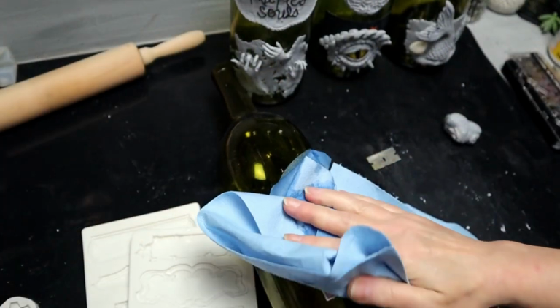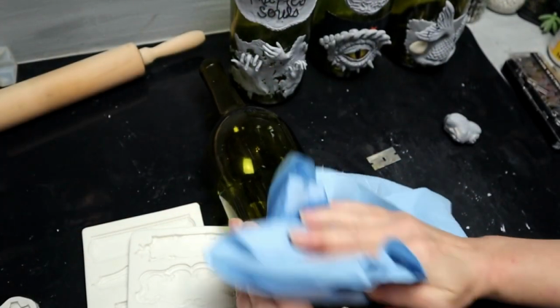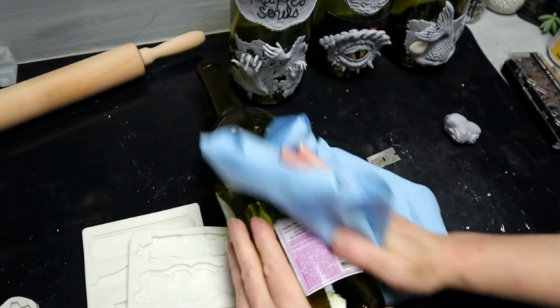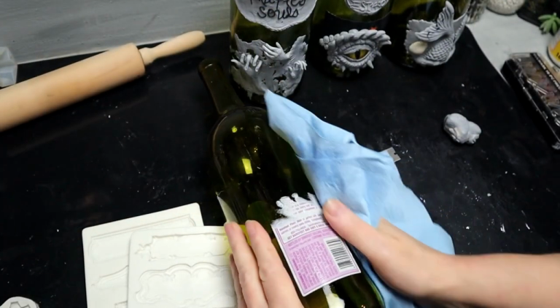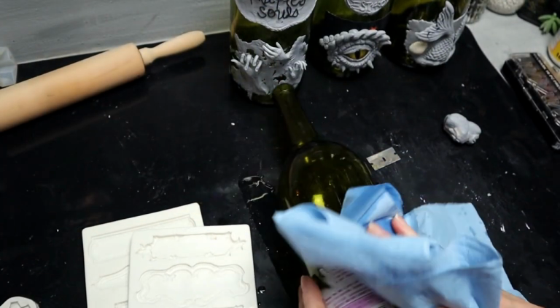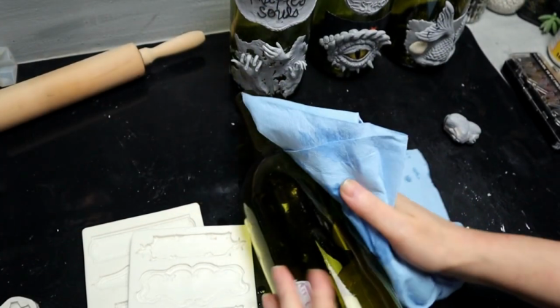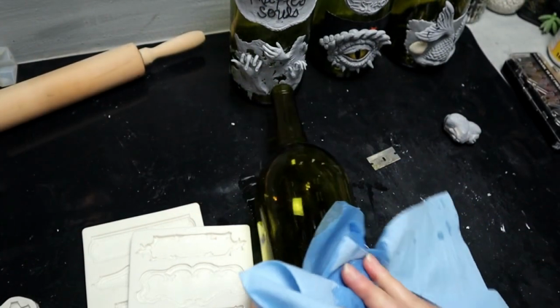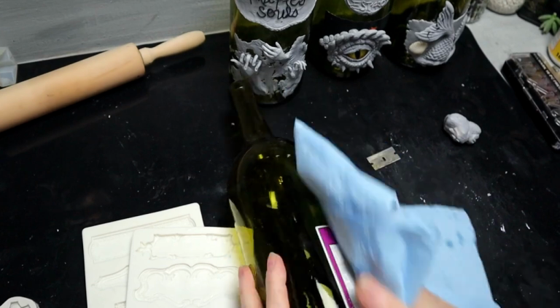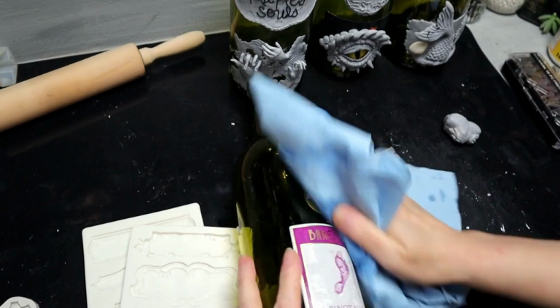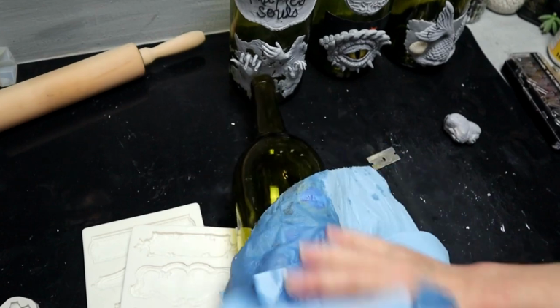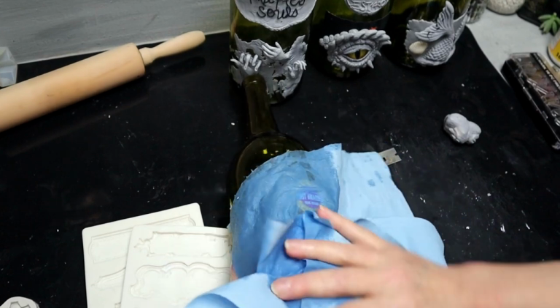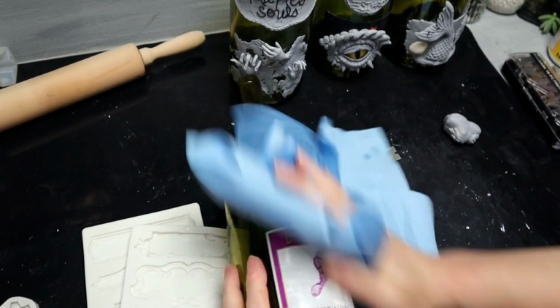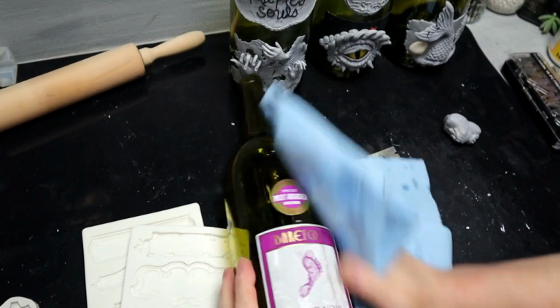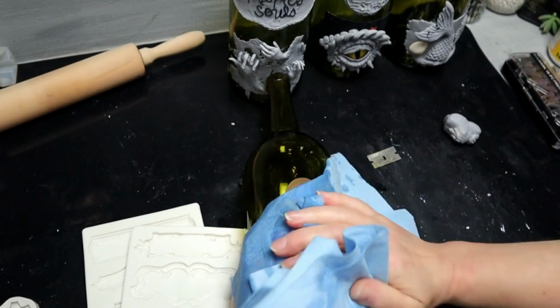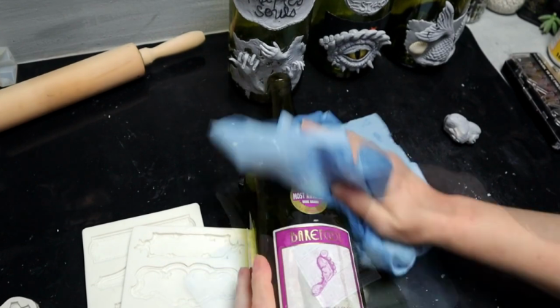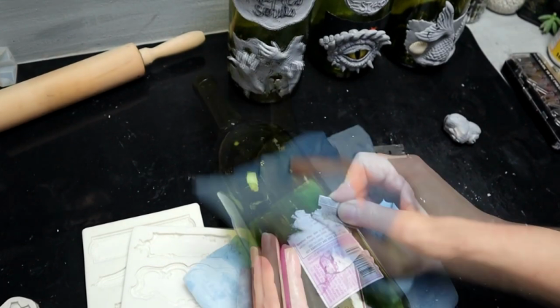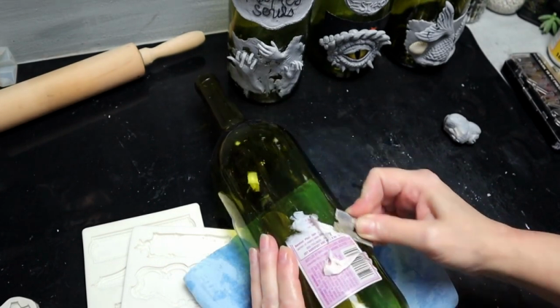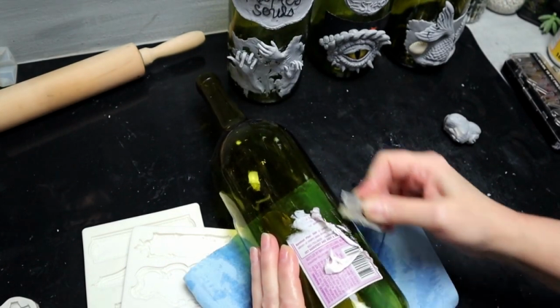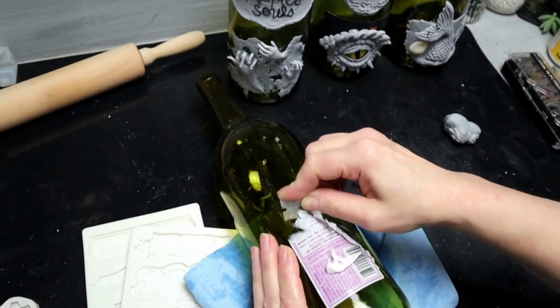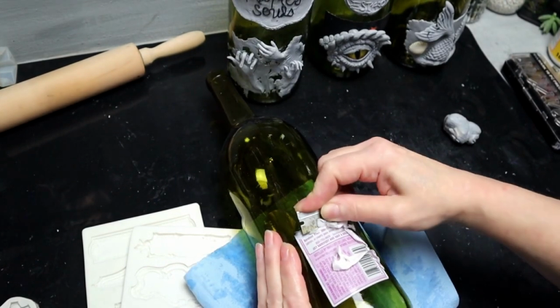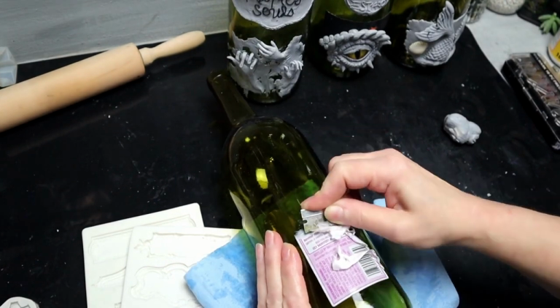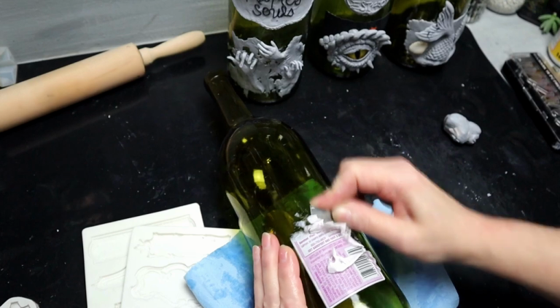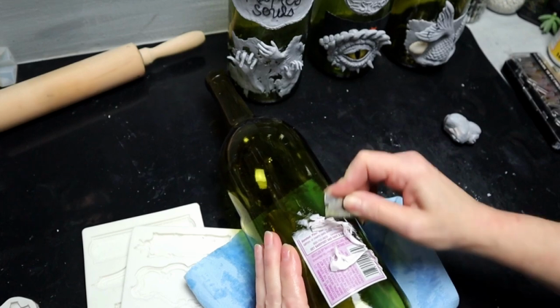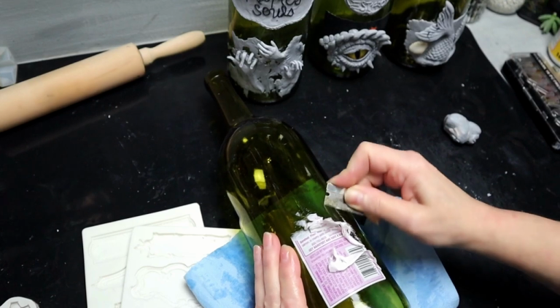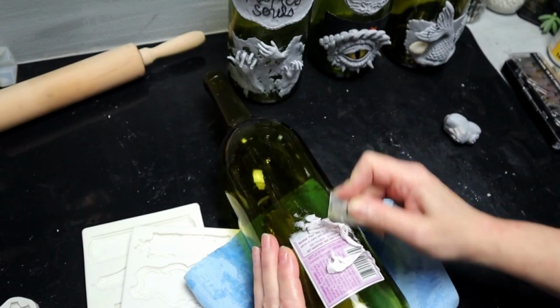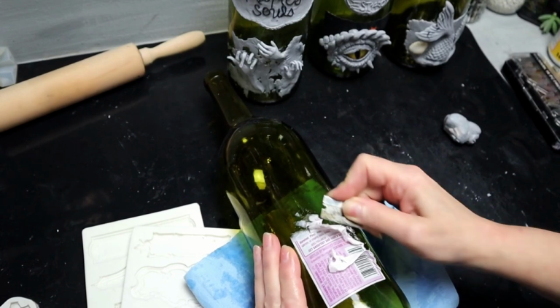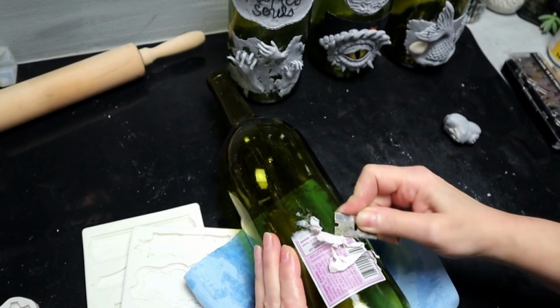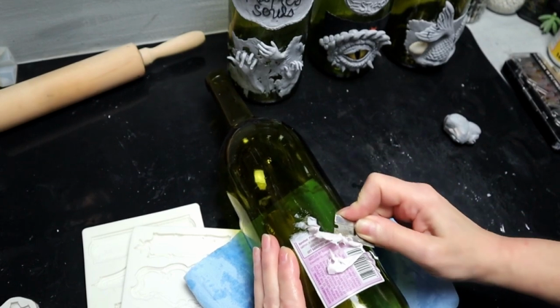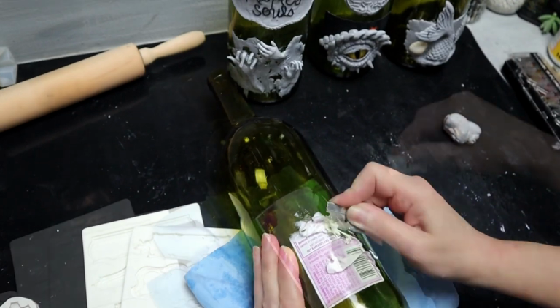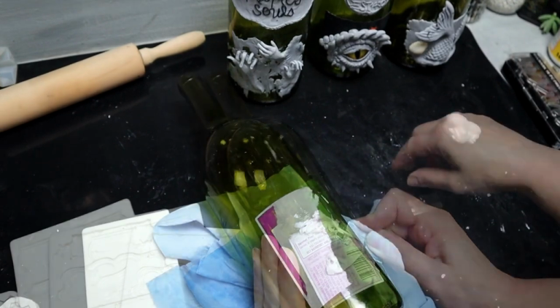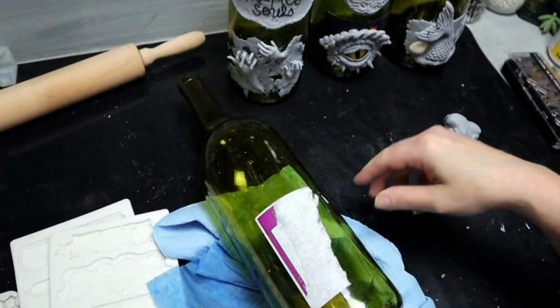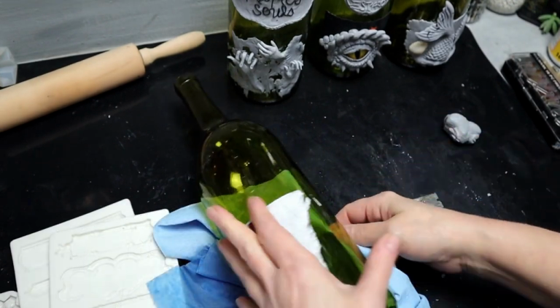I make my own chalk paint — you can purchase yours. If you're gonna make your own, it's two tablespoons plaster of Paris, two tablespoons warm water. Mix it up really good and then add half a cup of latex paint.